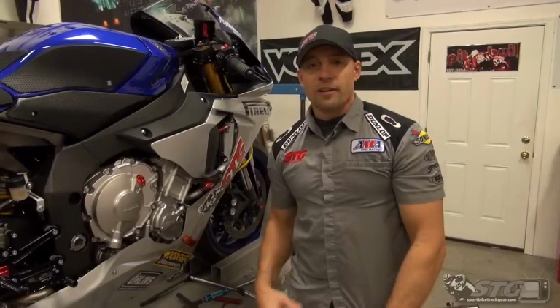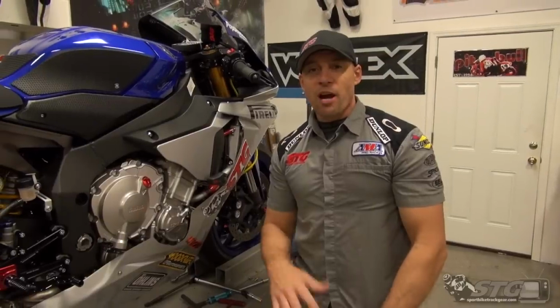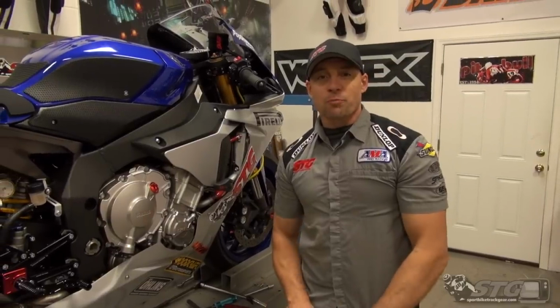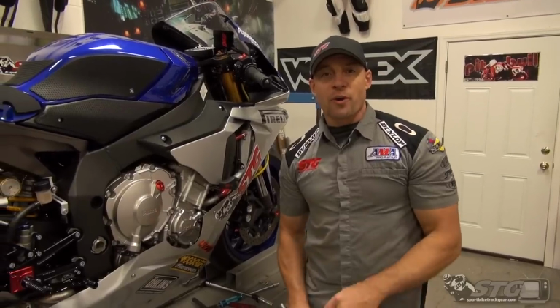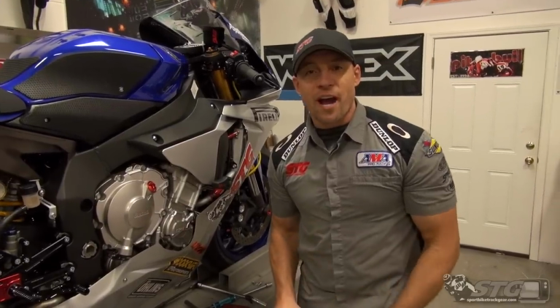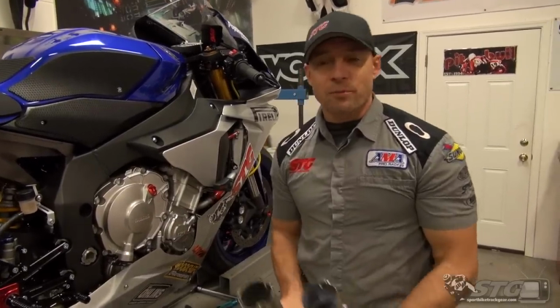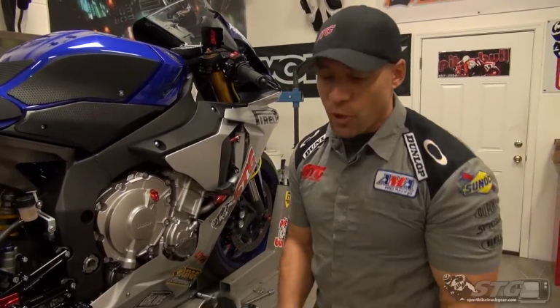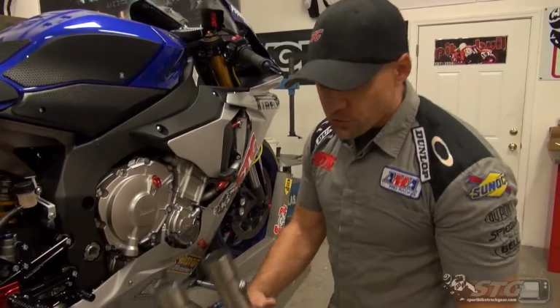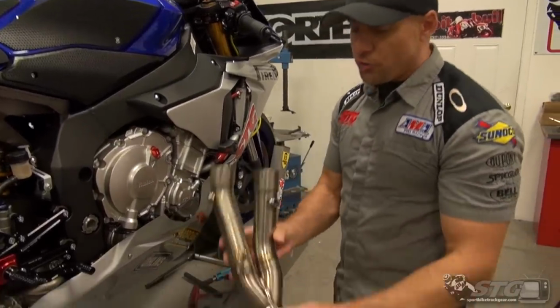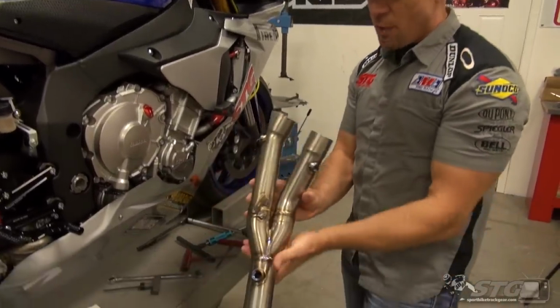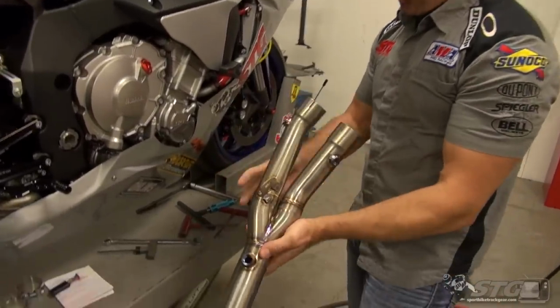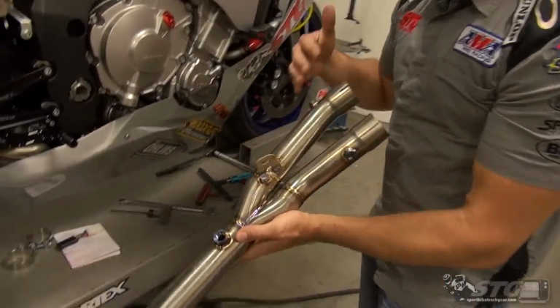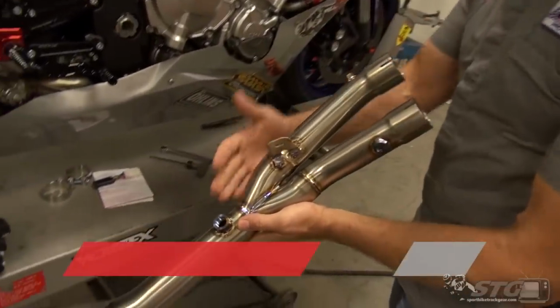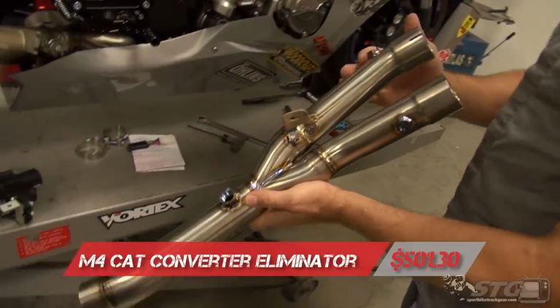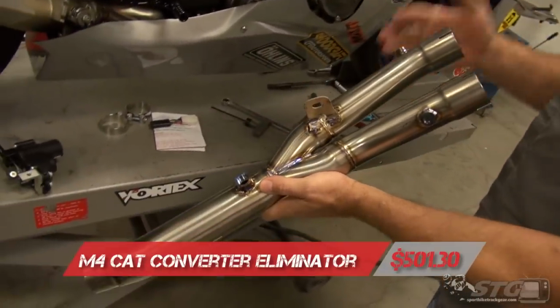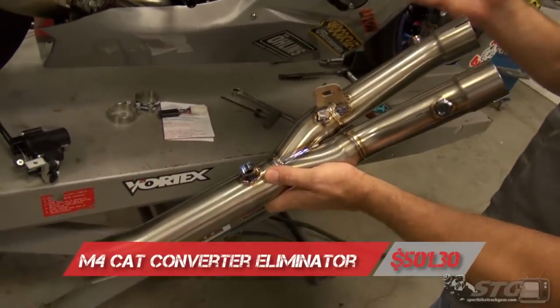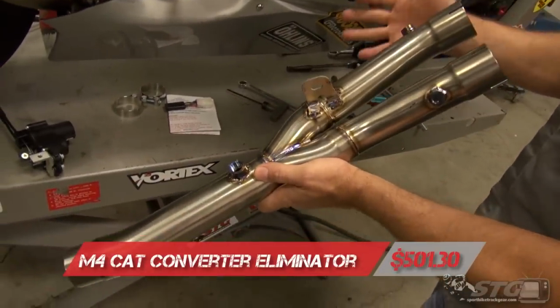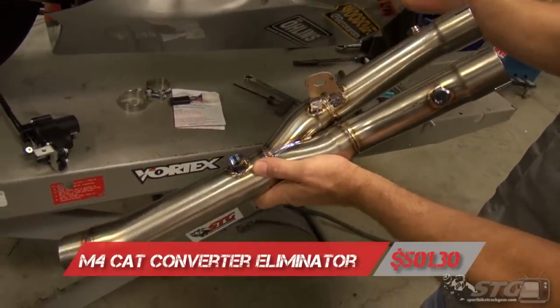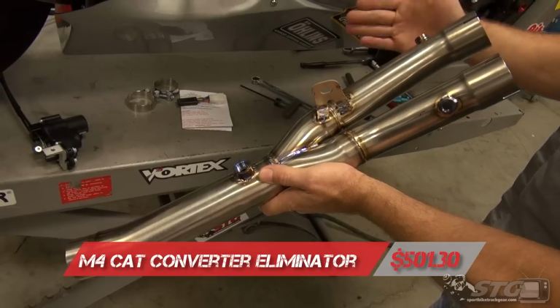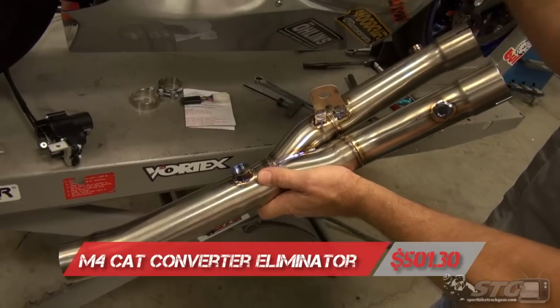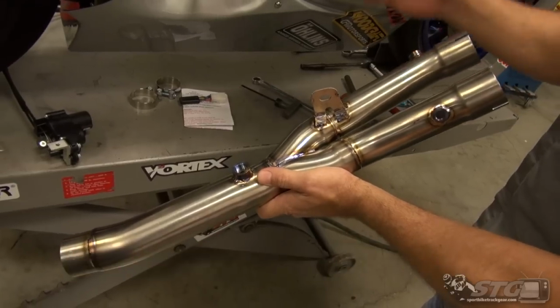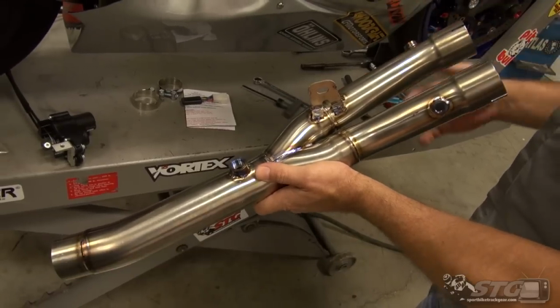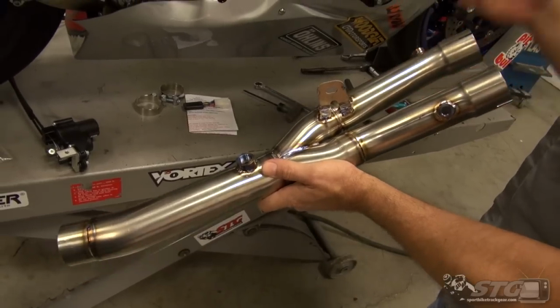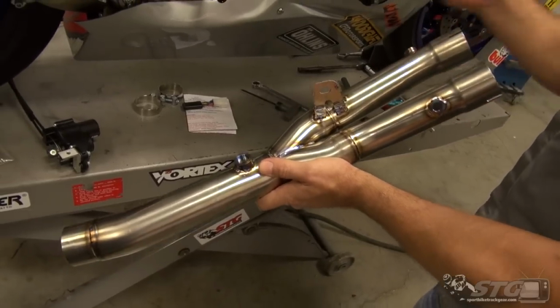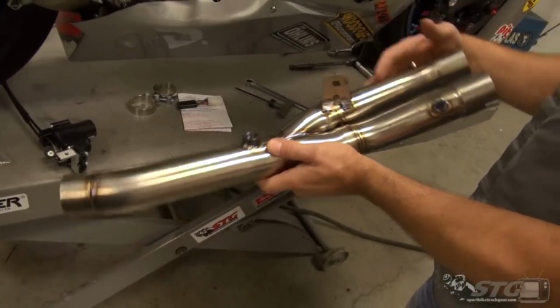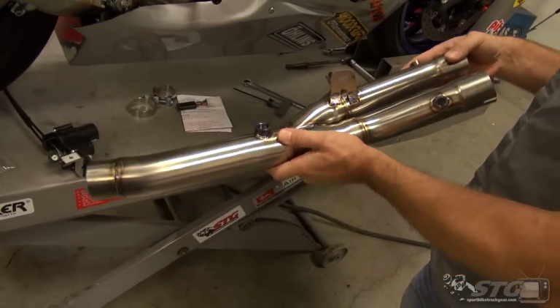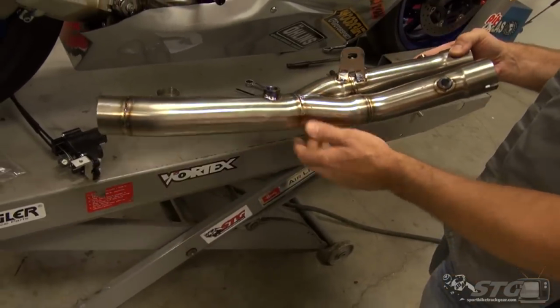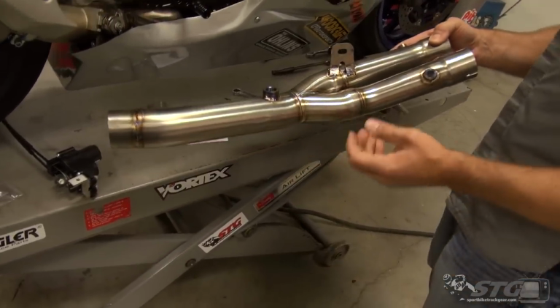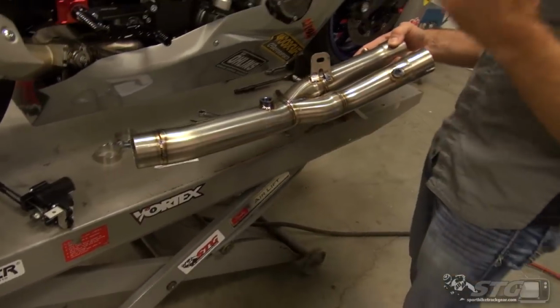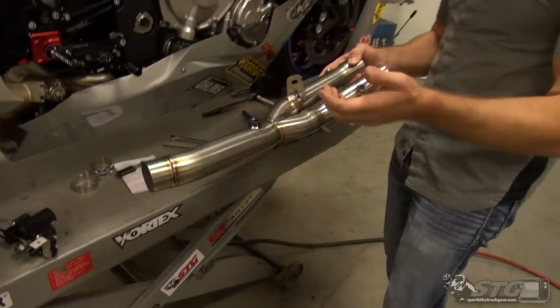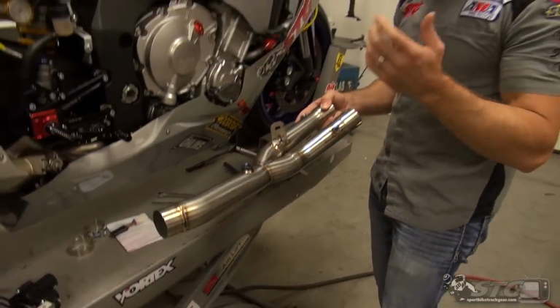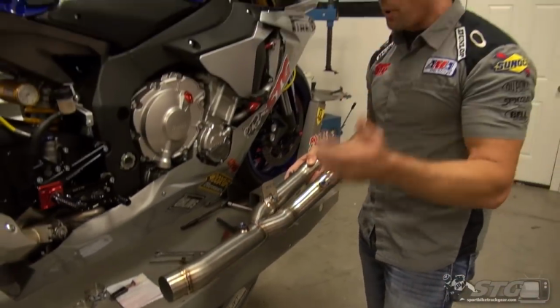Hi, I'm Brian Vance from Sportbiketrackgear.com. Today we're going to install the M4 Cat Eliminator, or Muffler Box Eliminator, on our 2015 STG Yamaha YZF-R1 project bike.